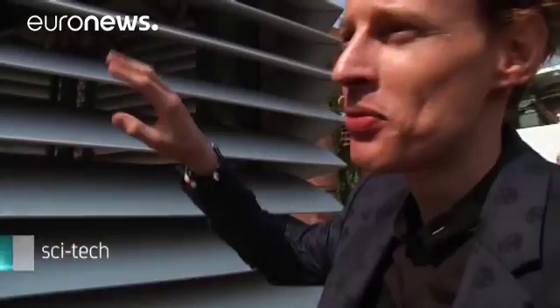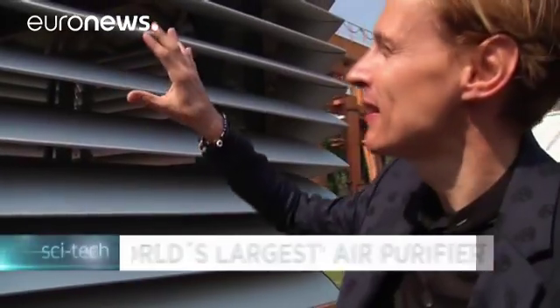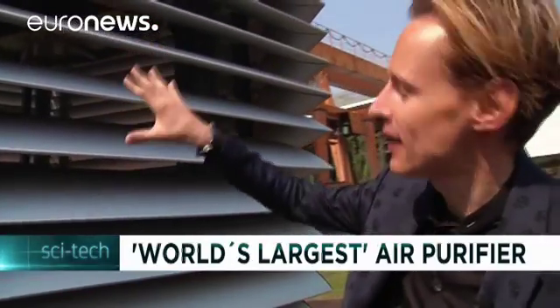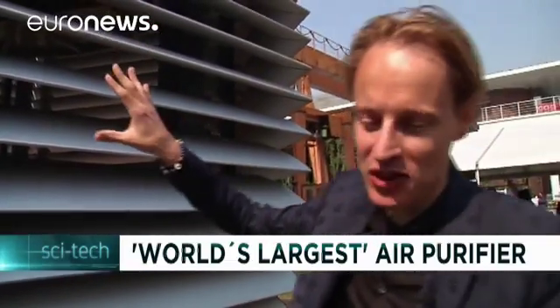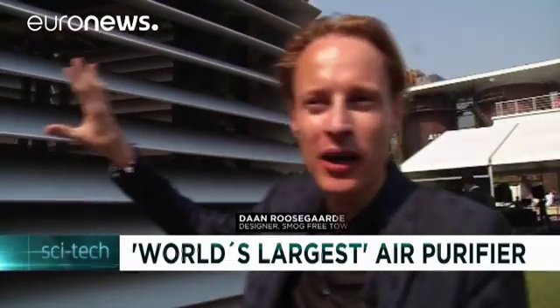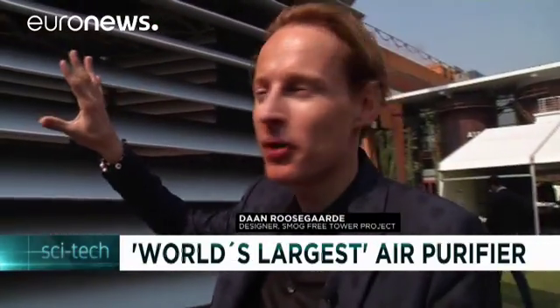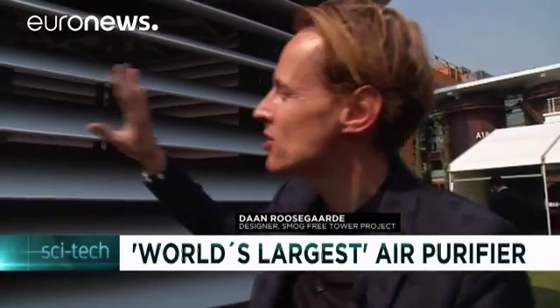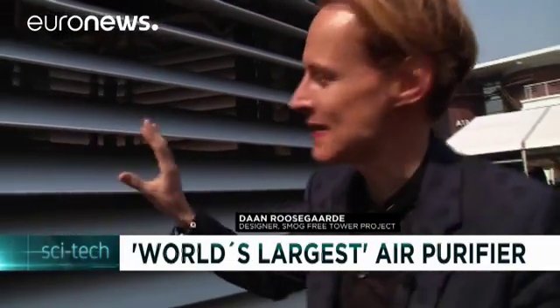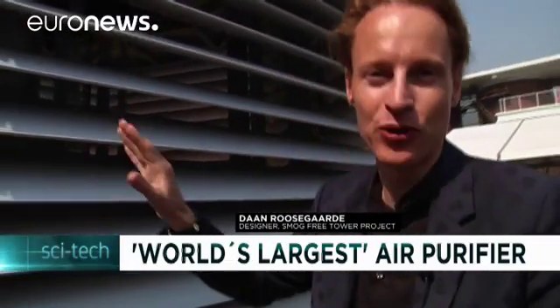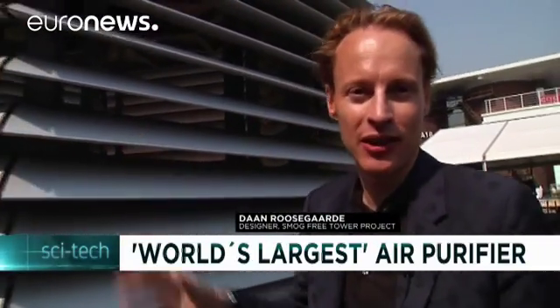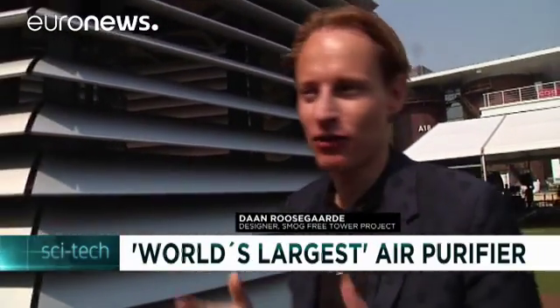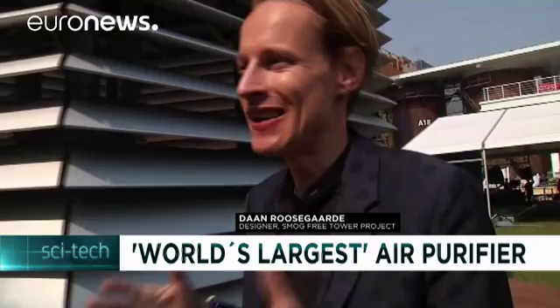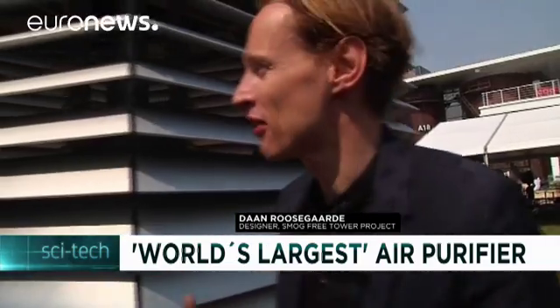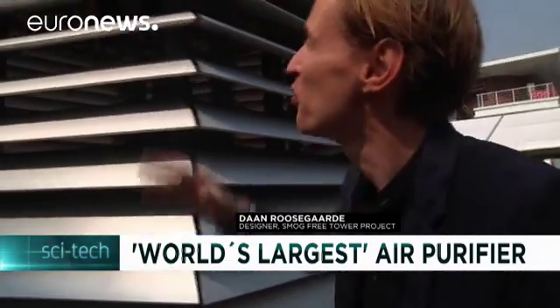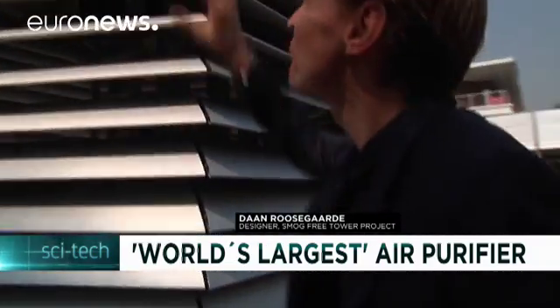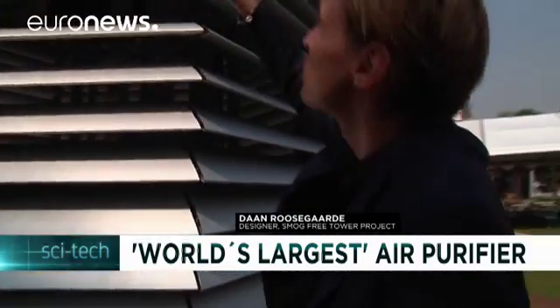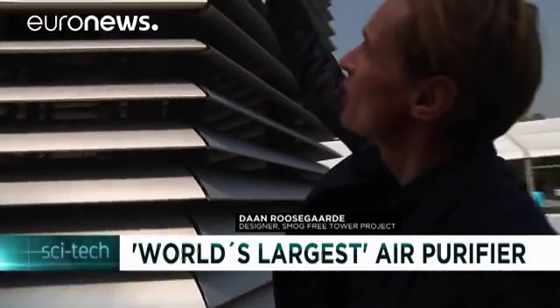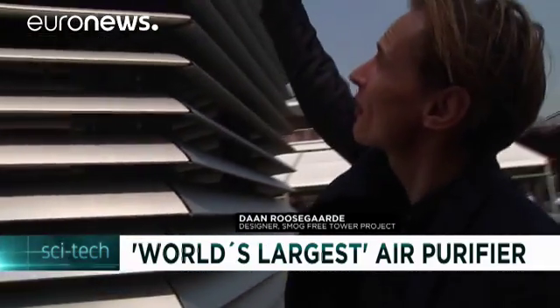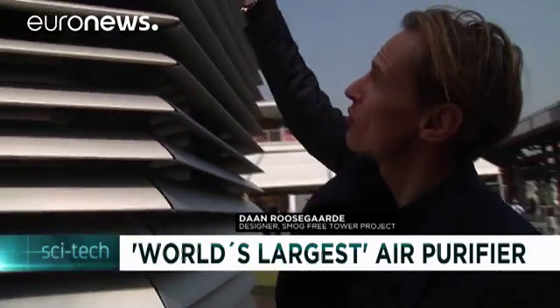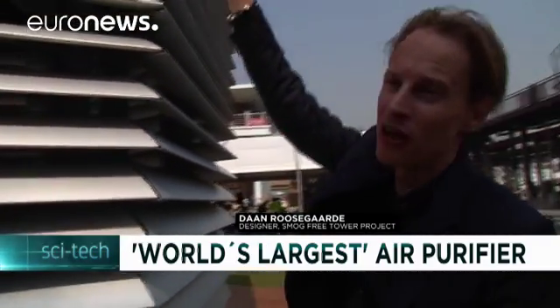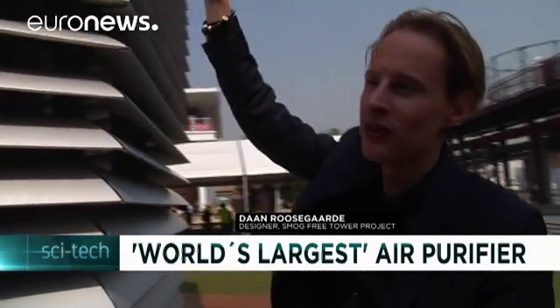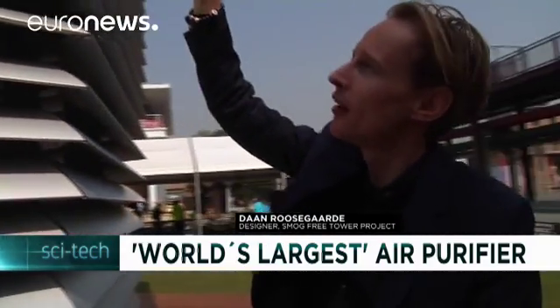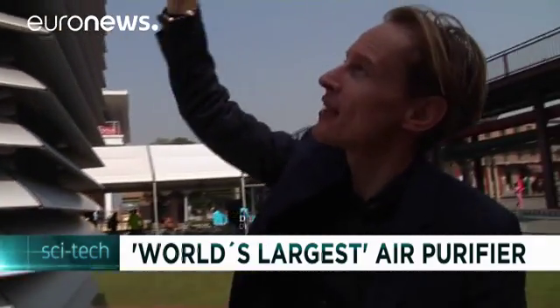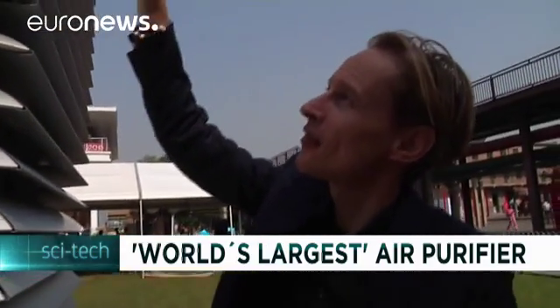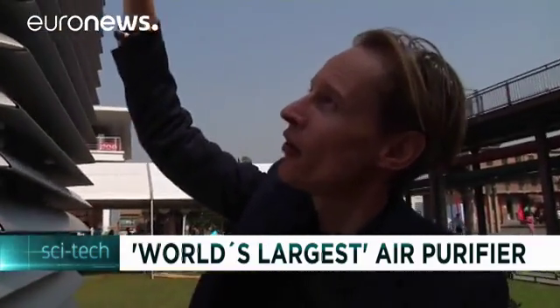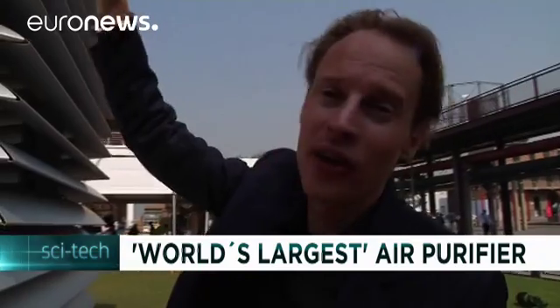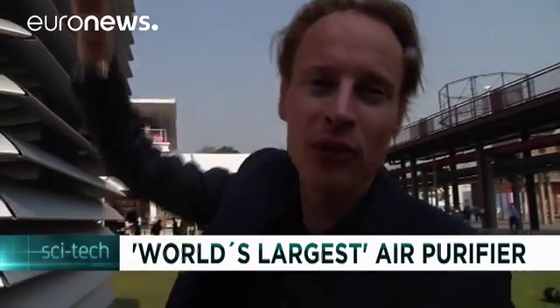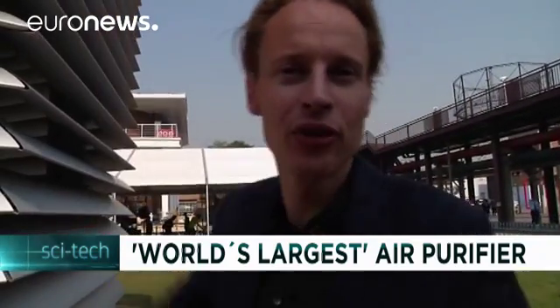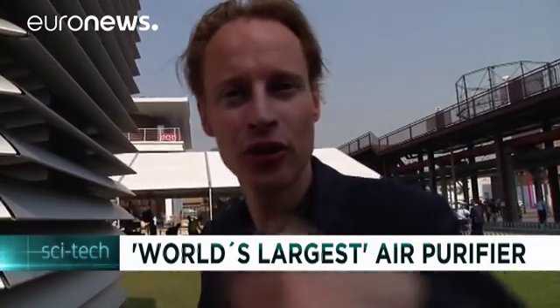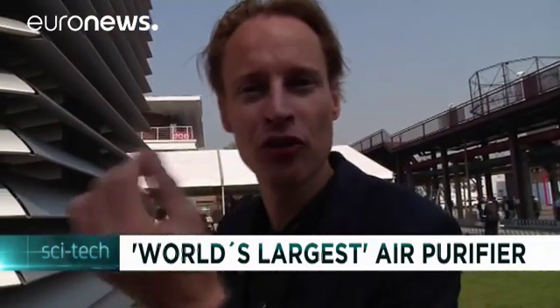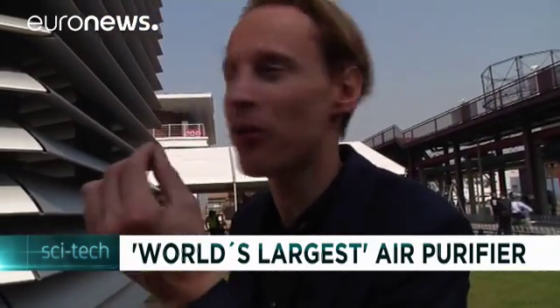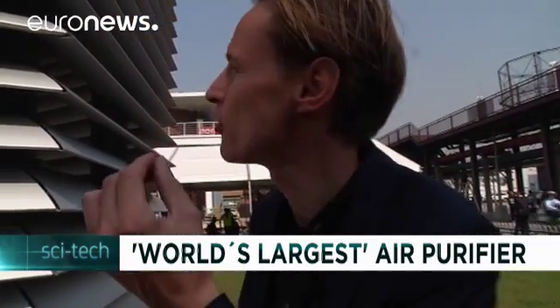Basically the design was inspired by Chinese temples, sort of like a clean air temple. The polluted air comes in from above and gets cleaned on the nano level, targeting the ultrafine particles.